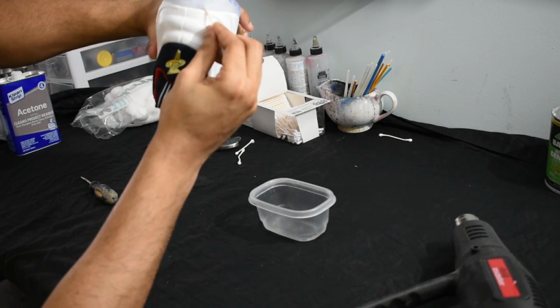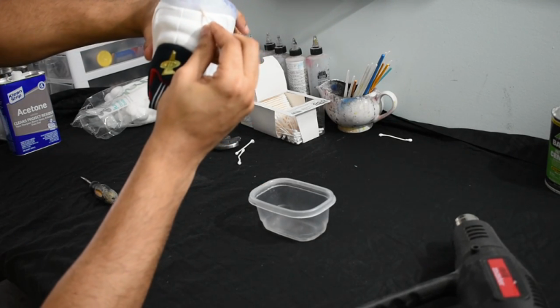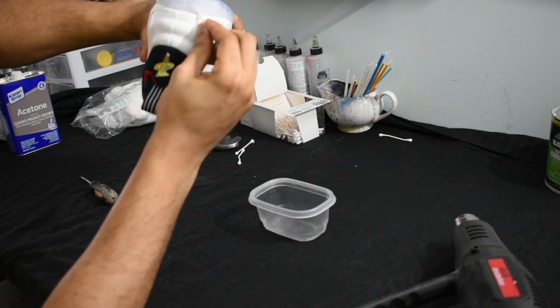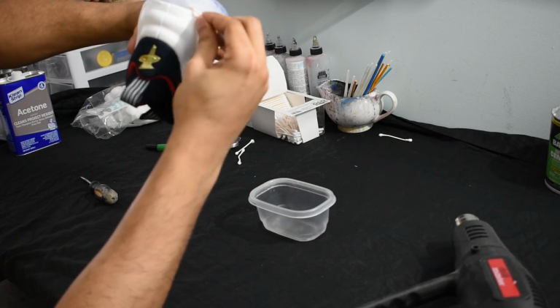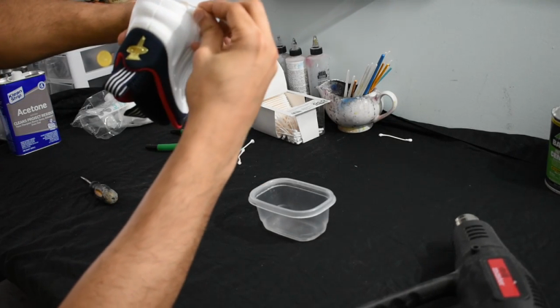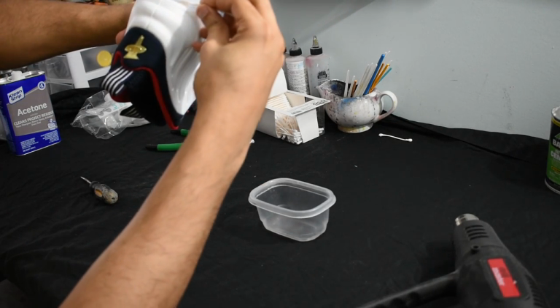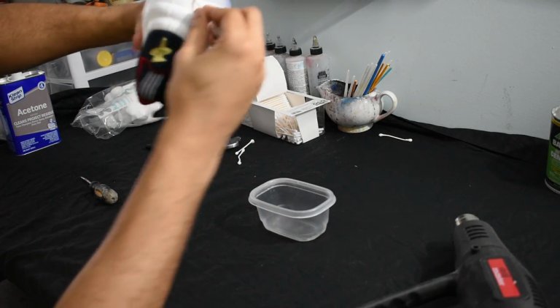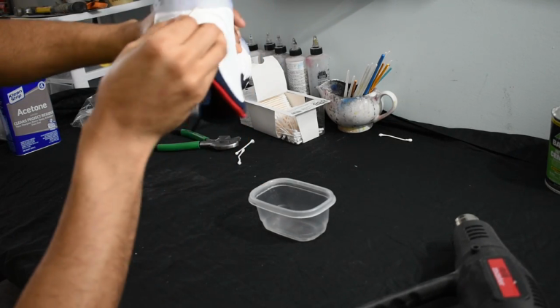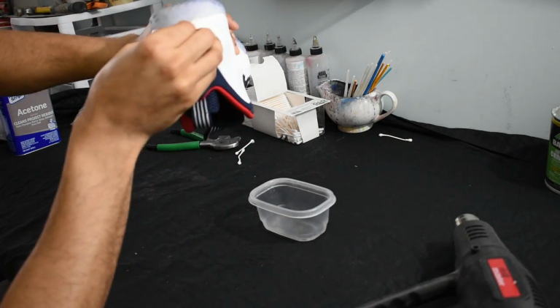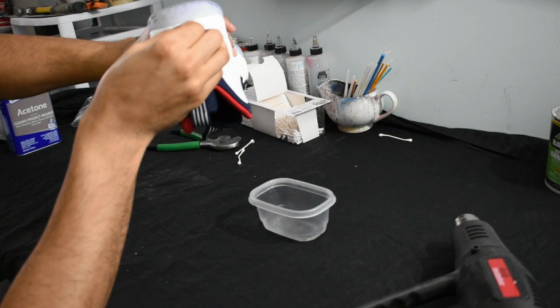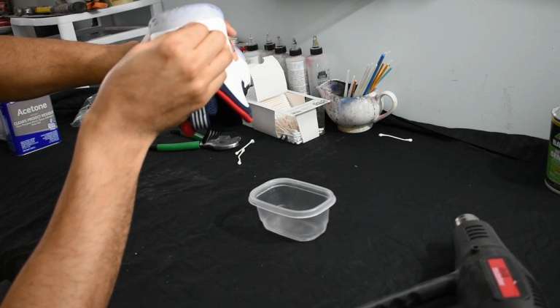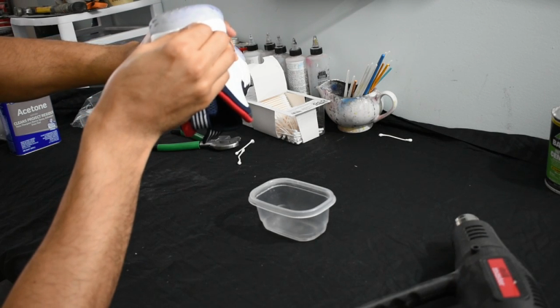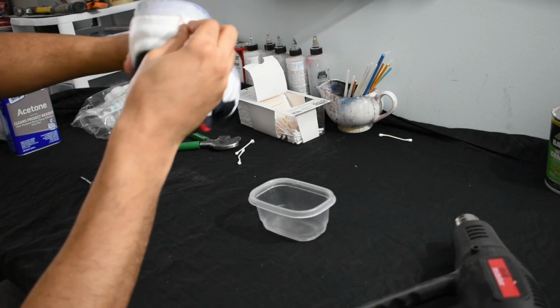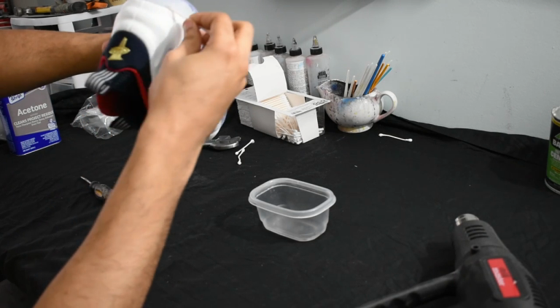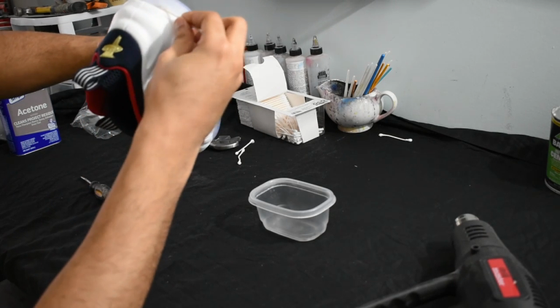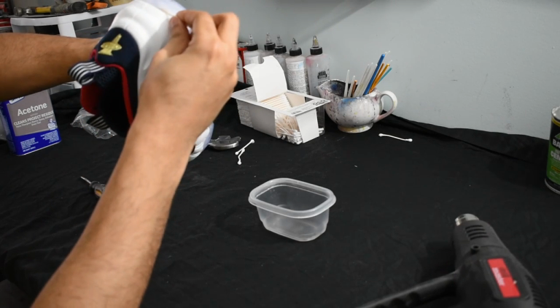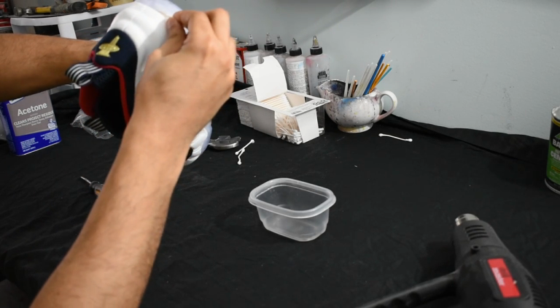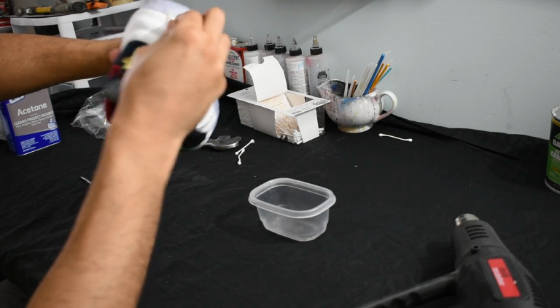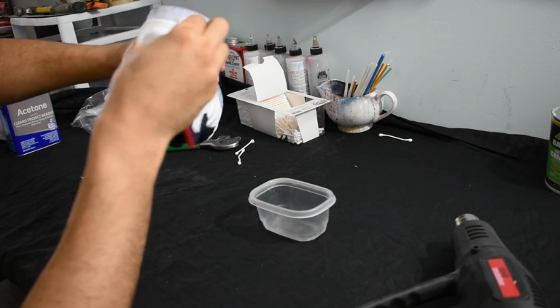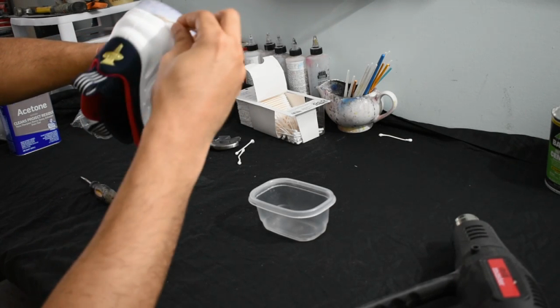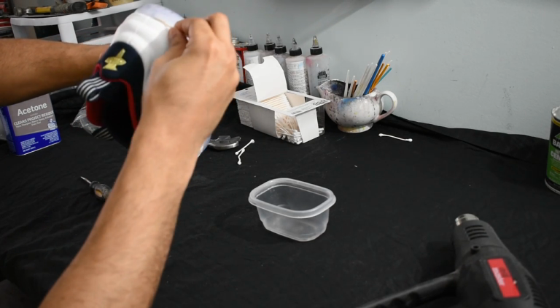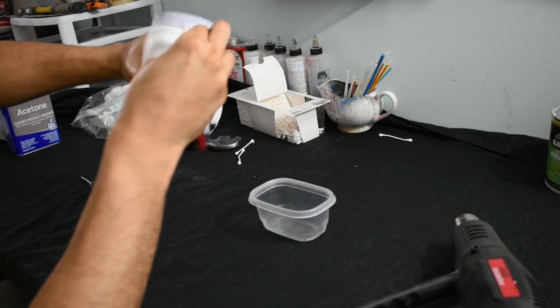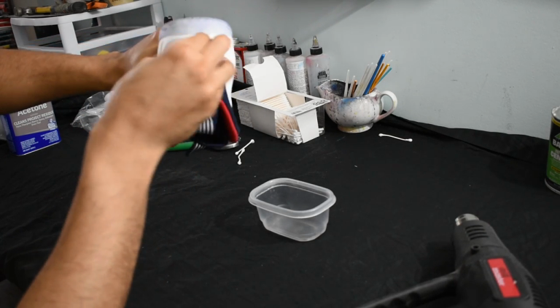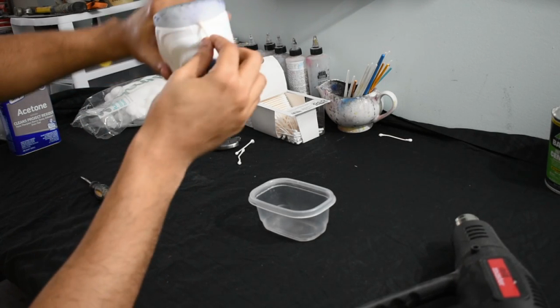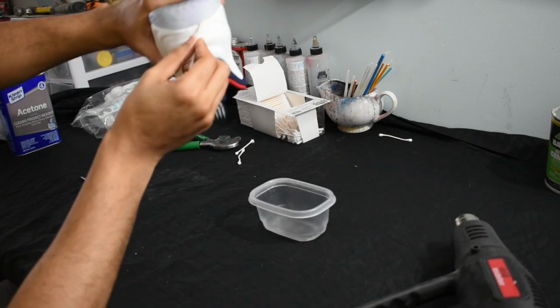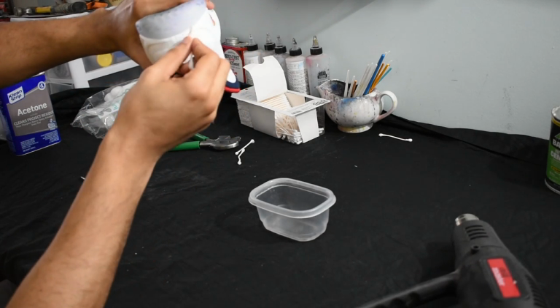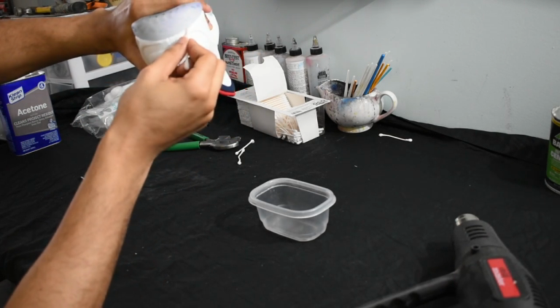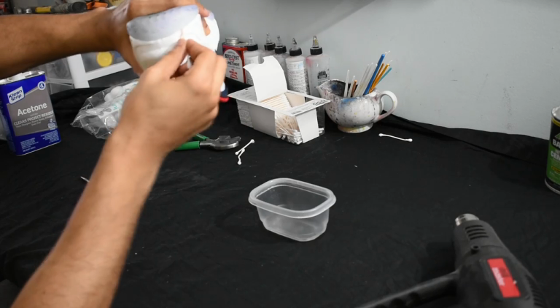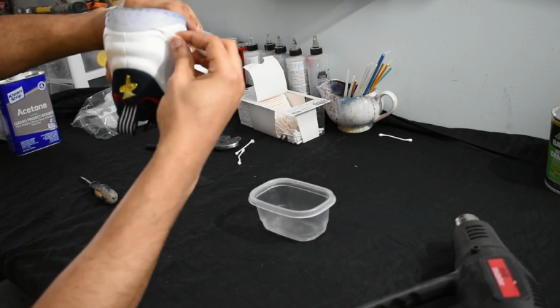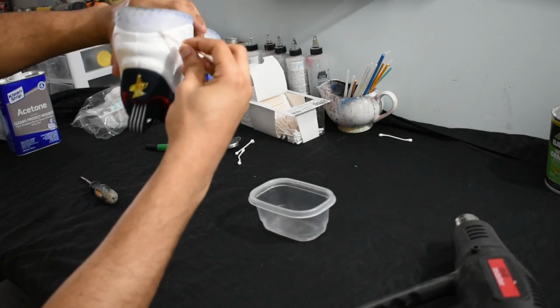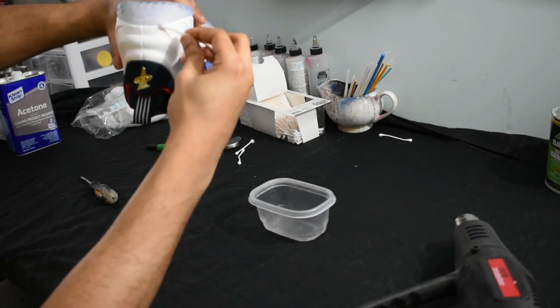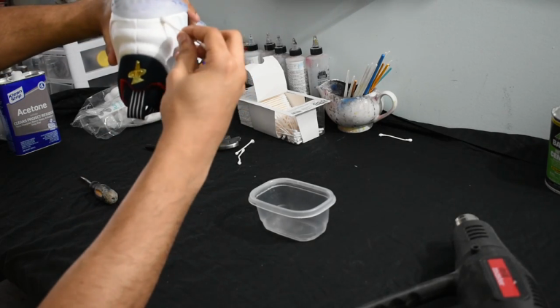Now I'm finally able to get the Q-tip with the acetone inside the outsole, so I'm just shoving that in there, getting that acetone in deep so it starts to kill off that glue and peel it back.